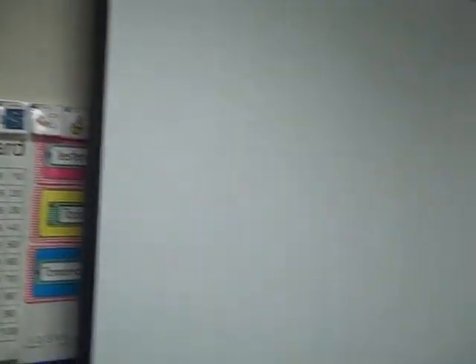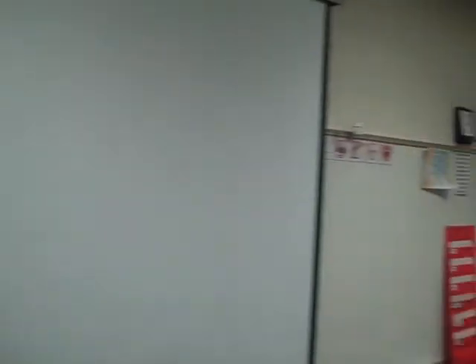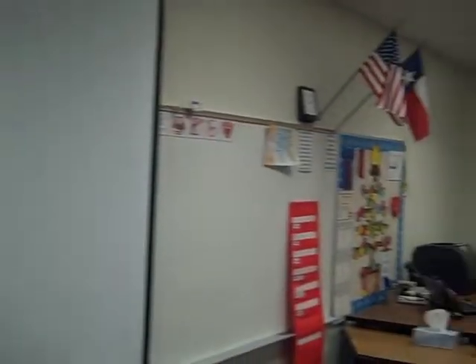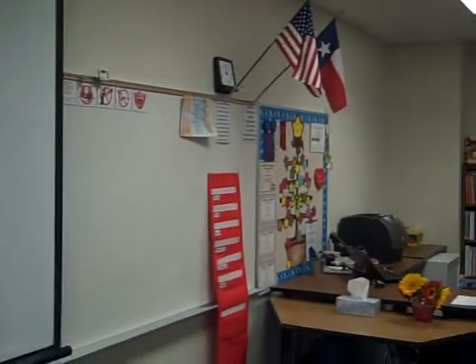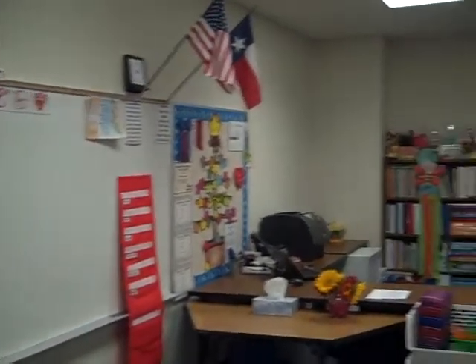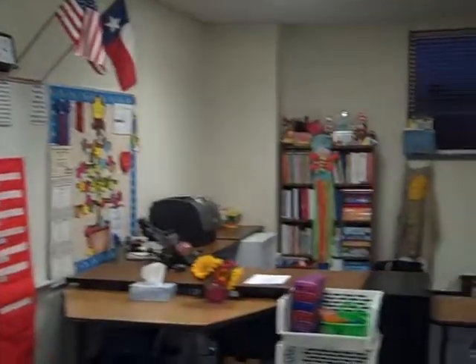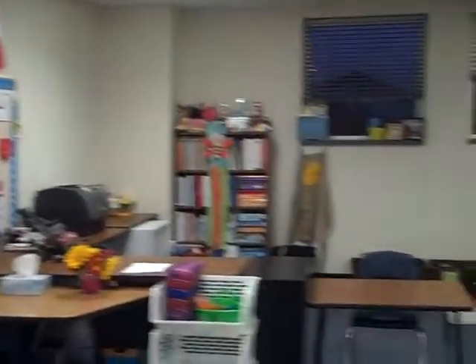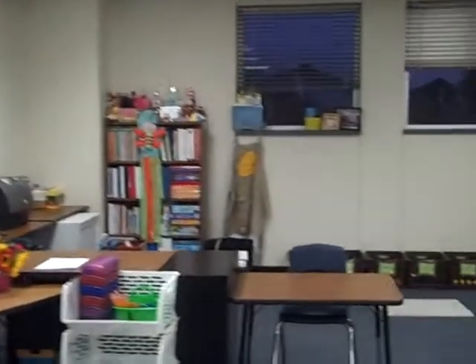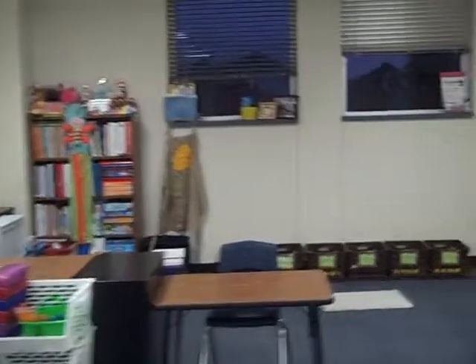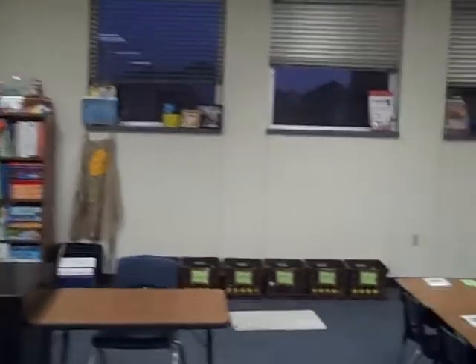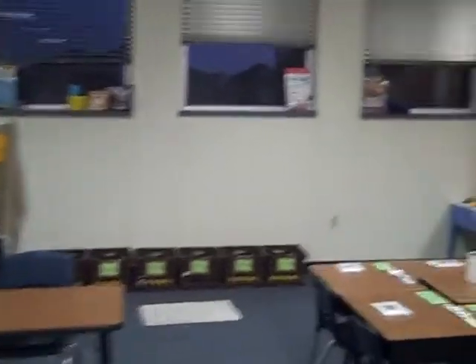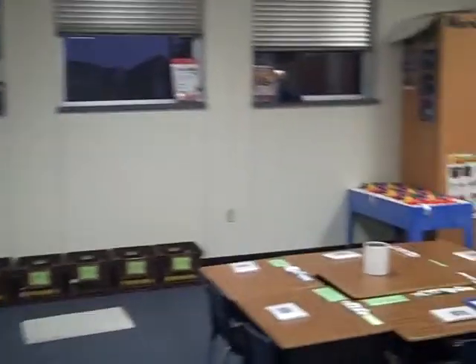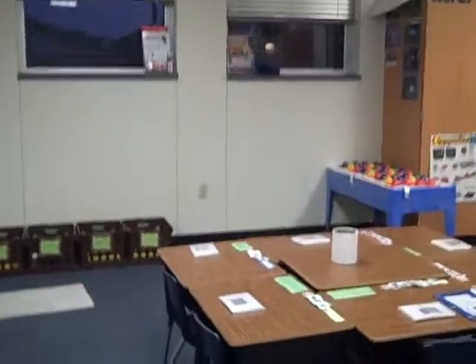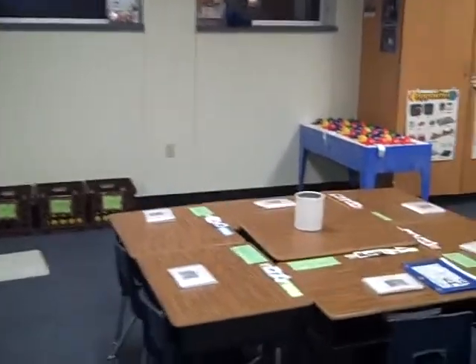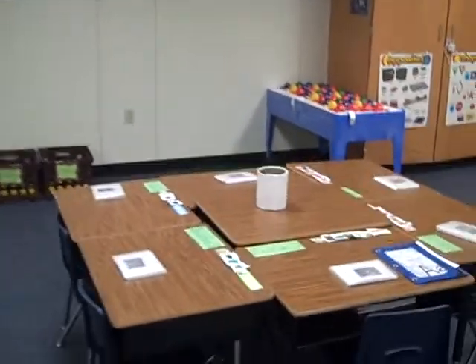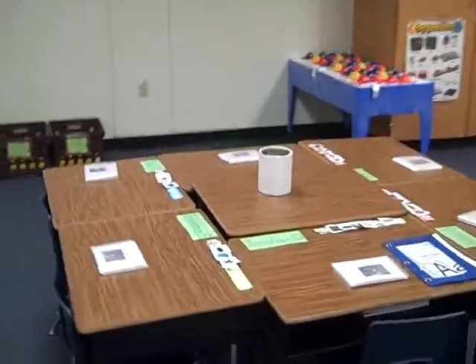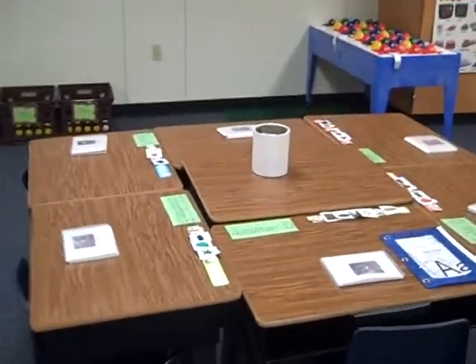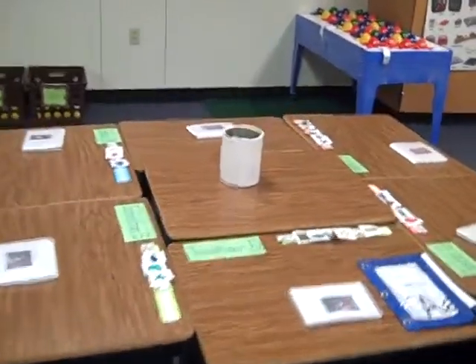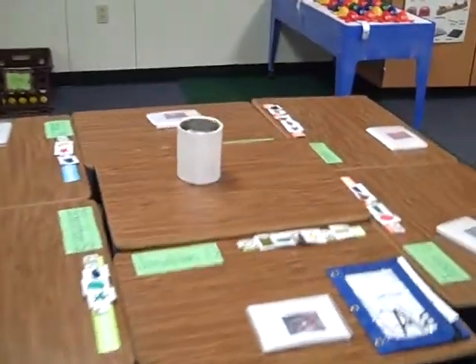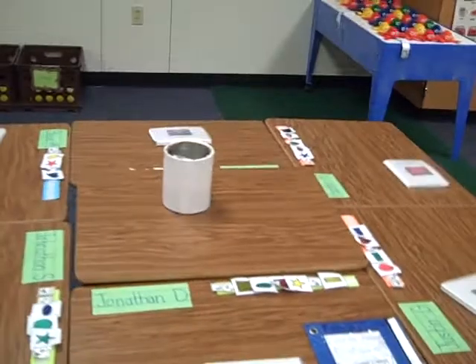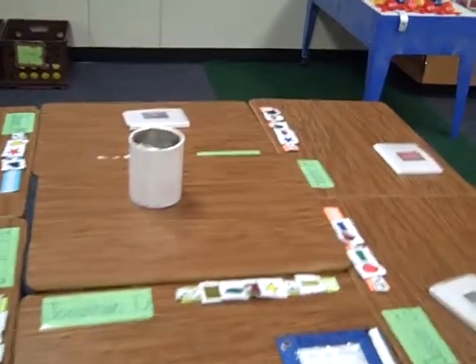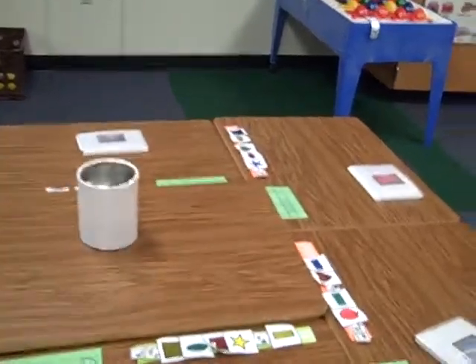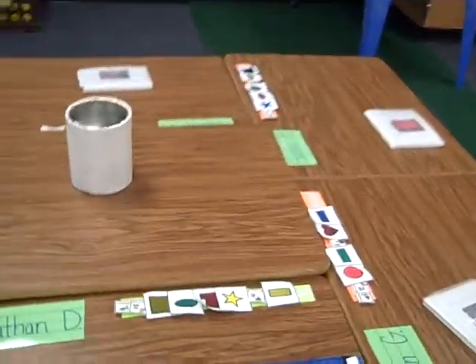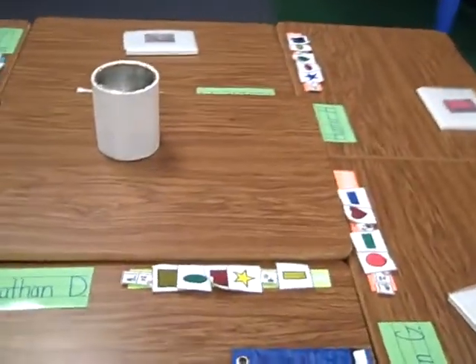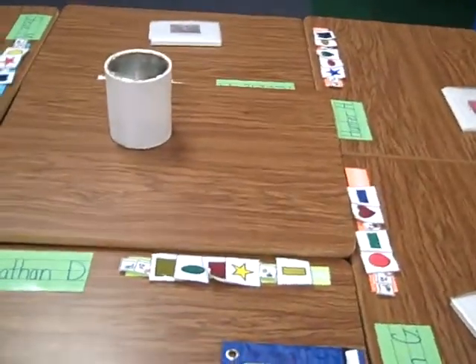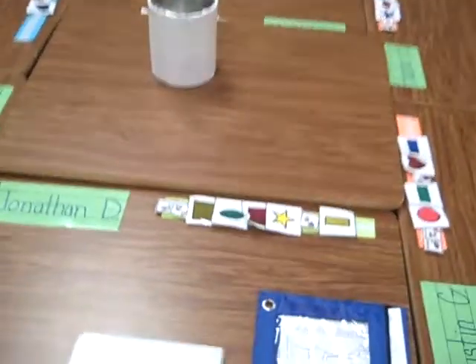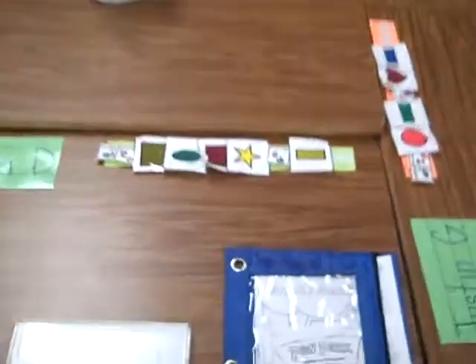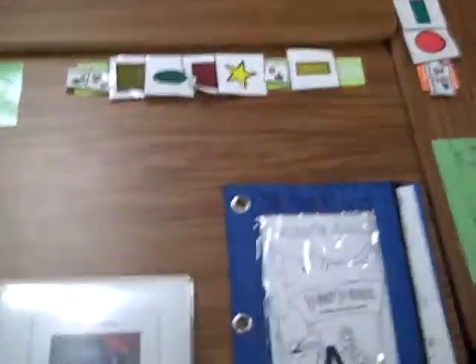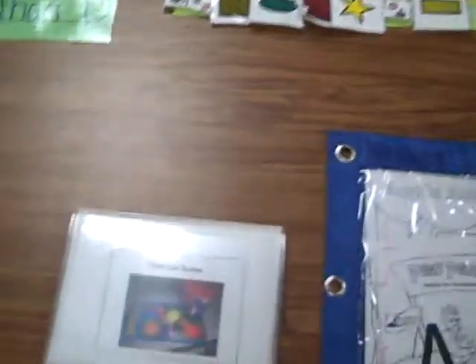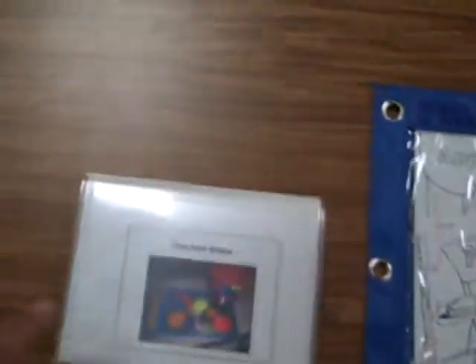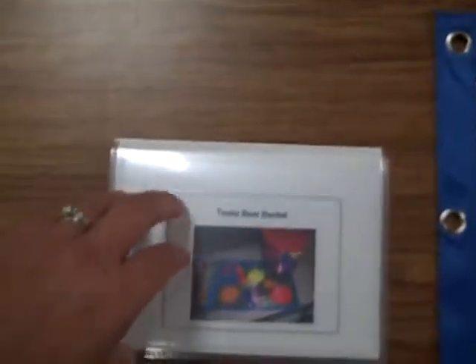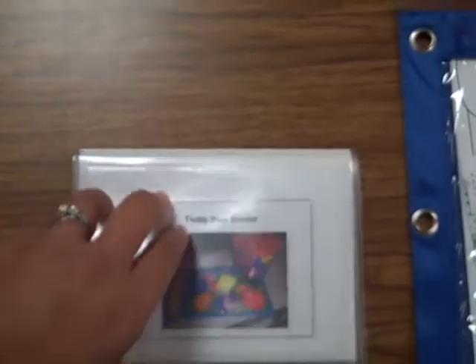Today's Monday so it's game day. There are our individual workstations — they already have their schedules ready to go. This is something new I'm trying: this is going to be their independent workbook.